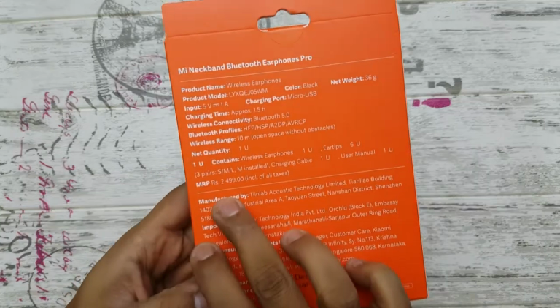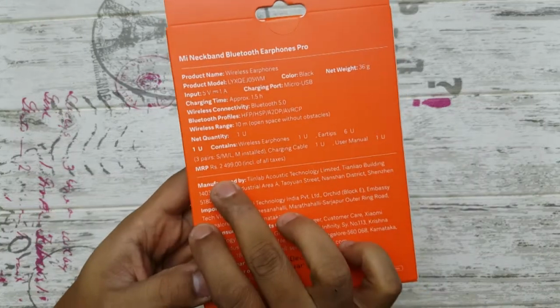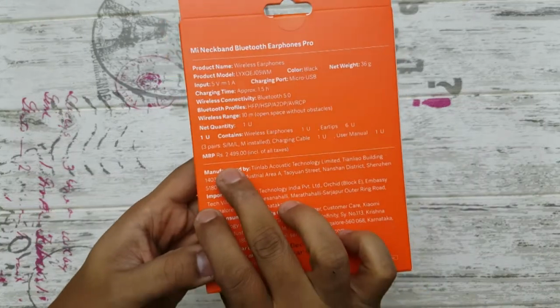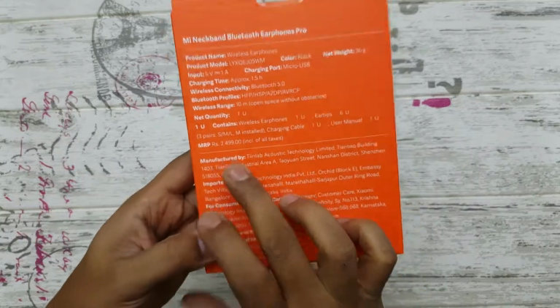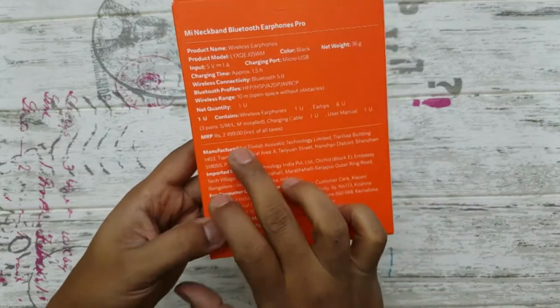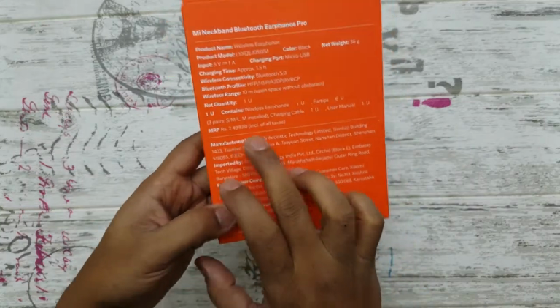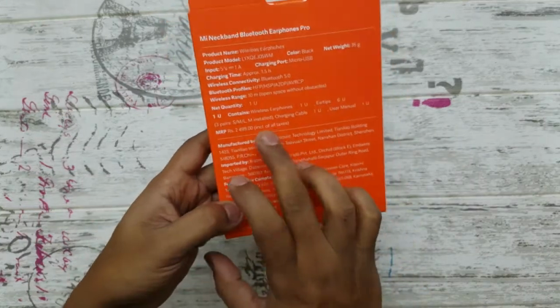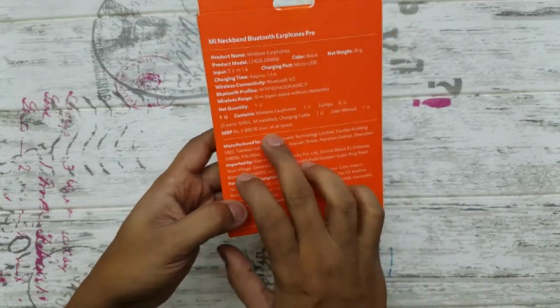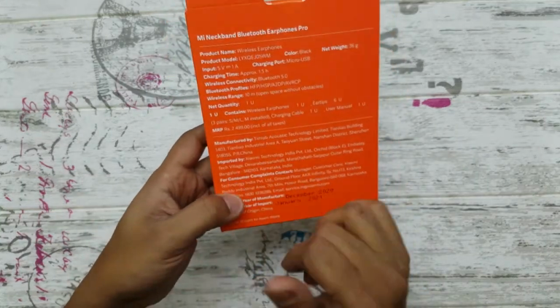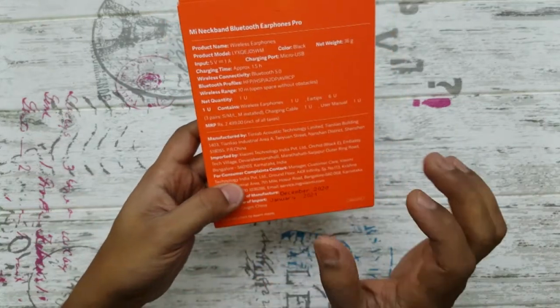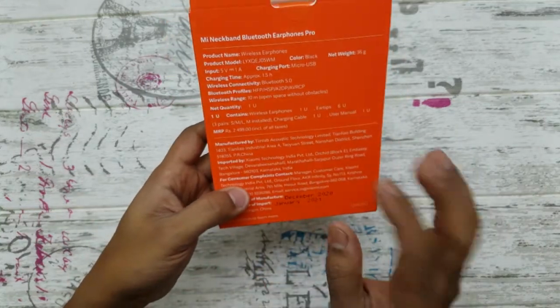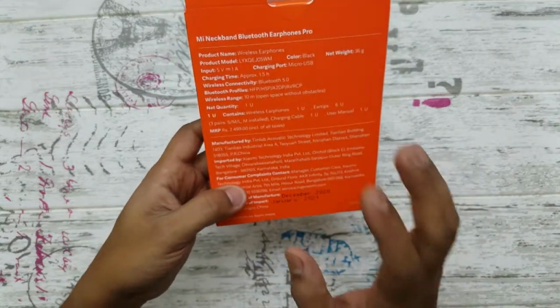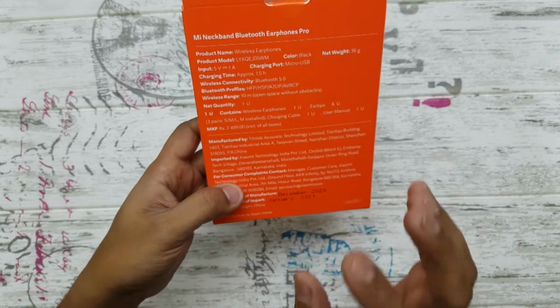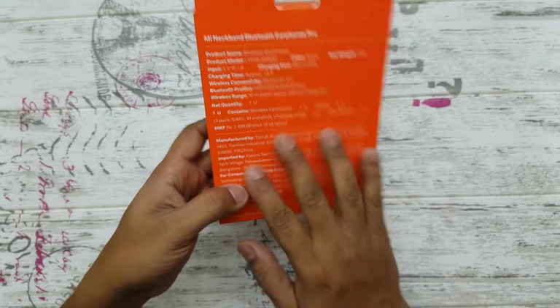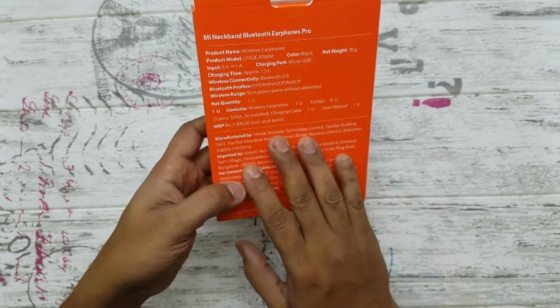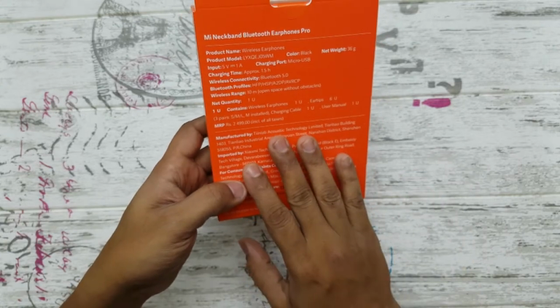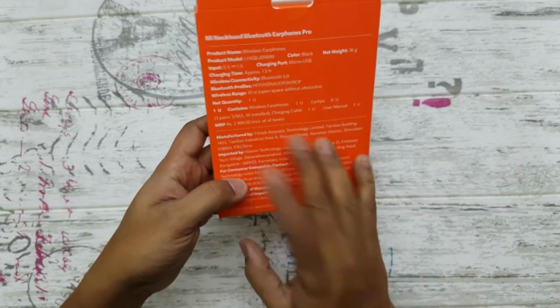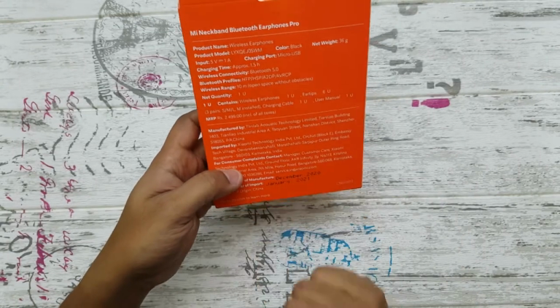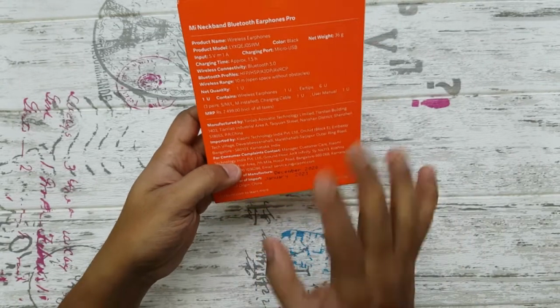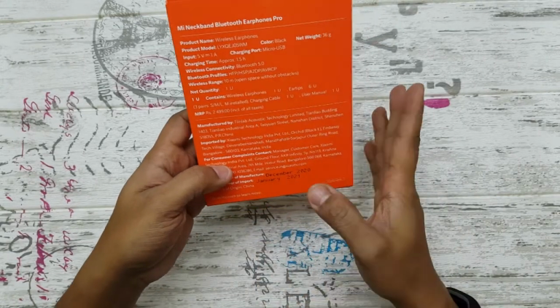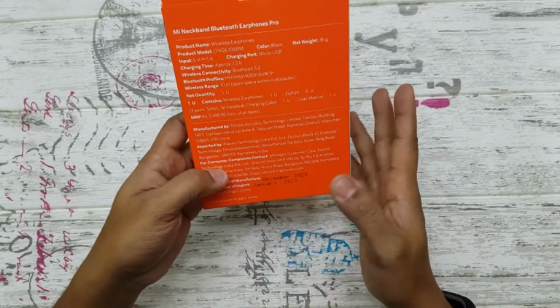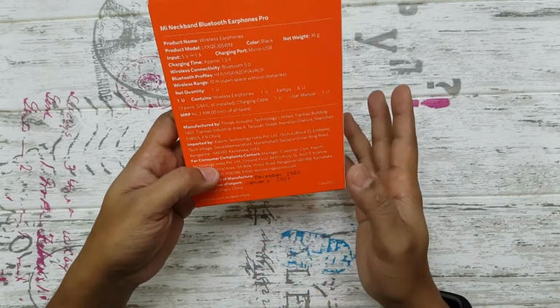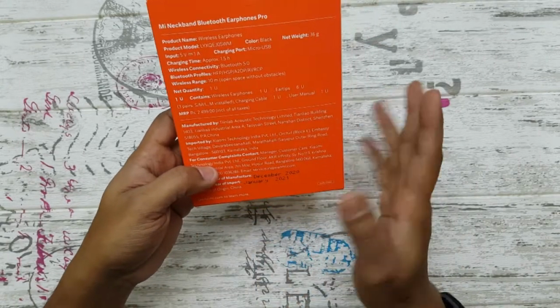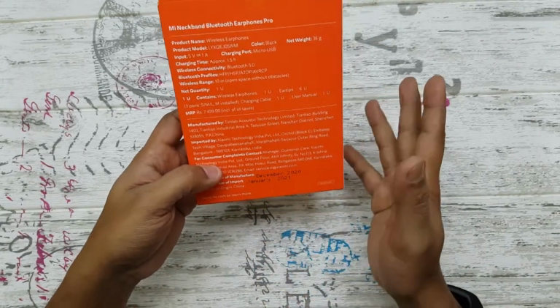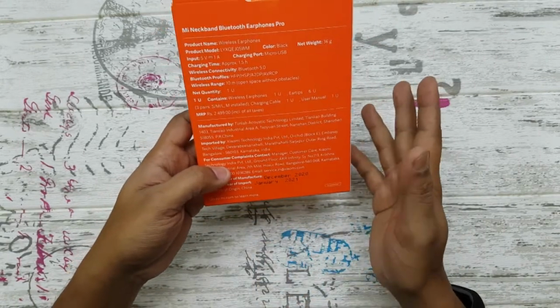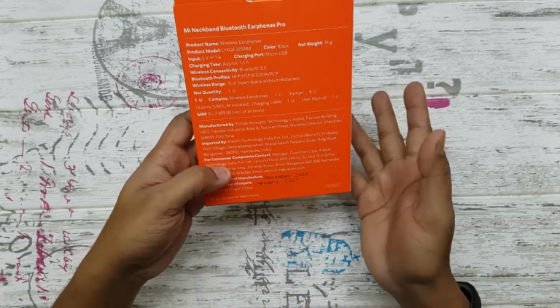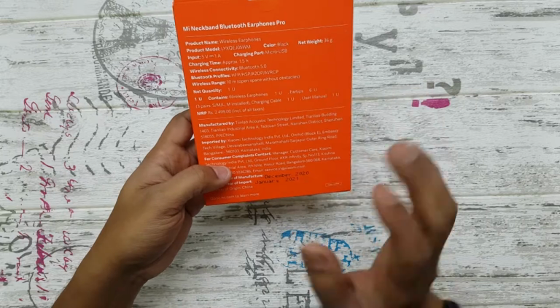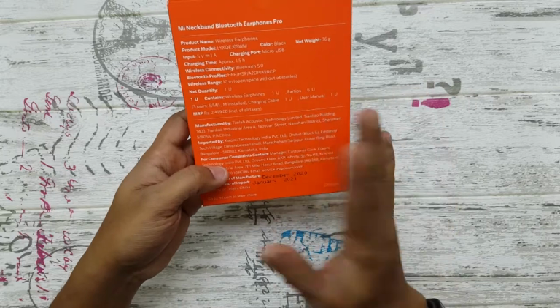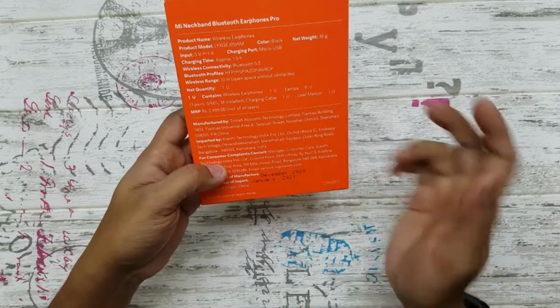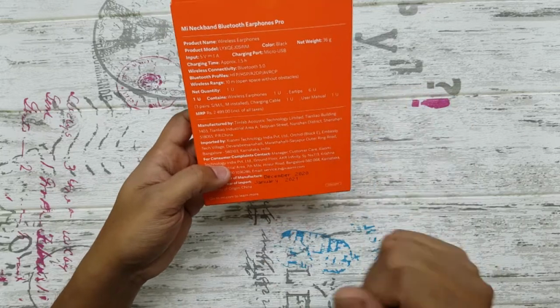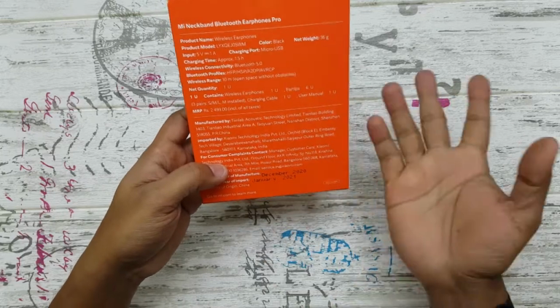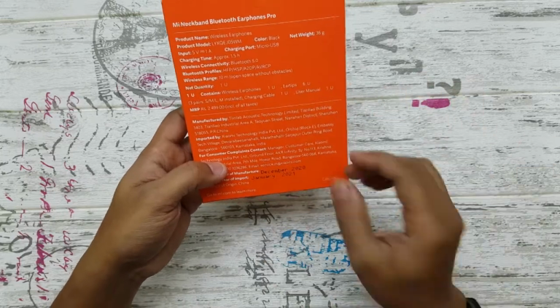In terms of pricing, it says ₹2499 but I actually got it for ₹1799 right now. As soon as this was launched I purchased it — I just got it around an hour back, so I'm making this video as soon as possible.